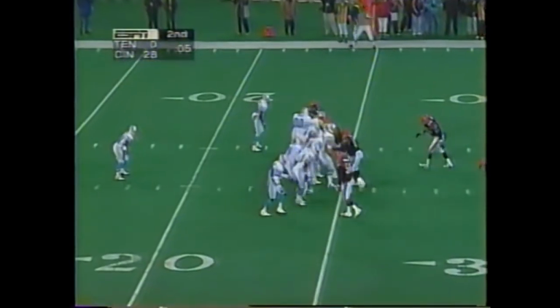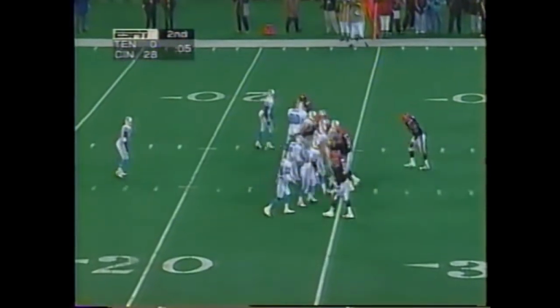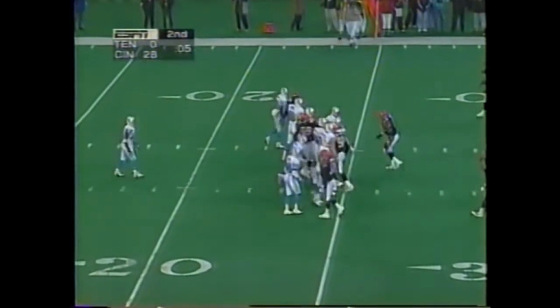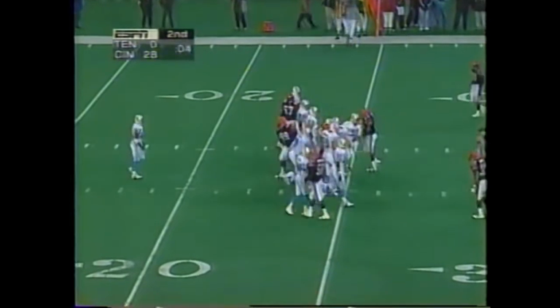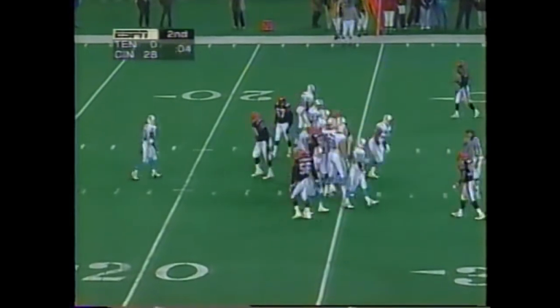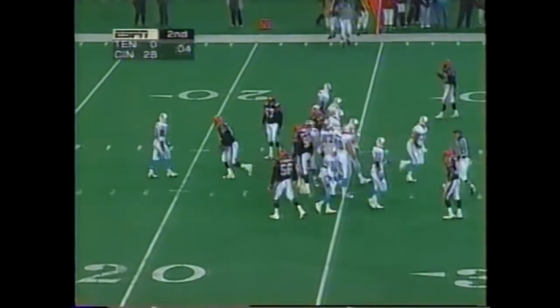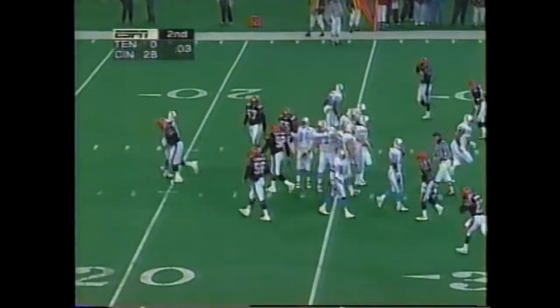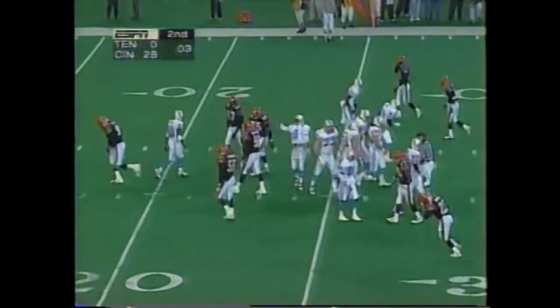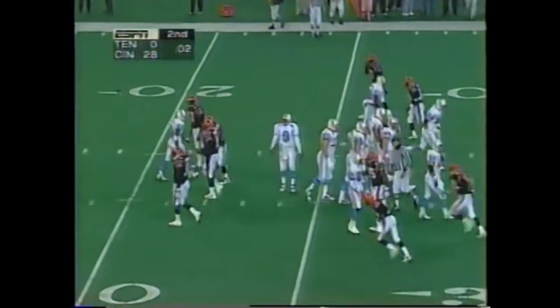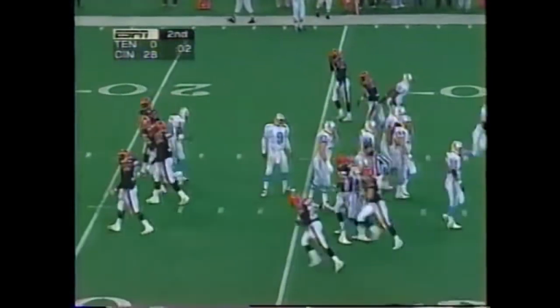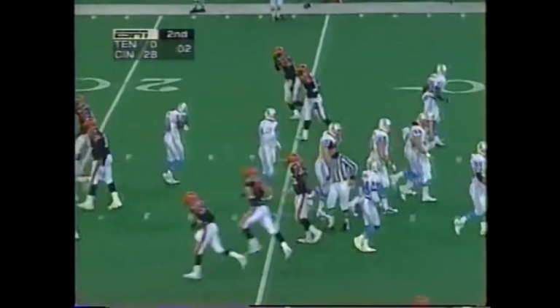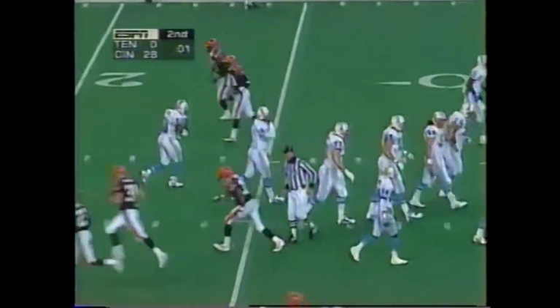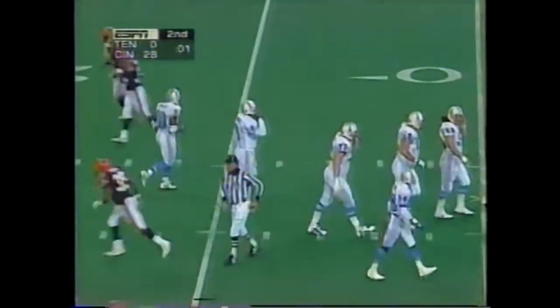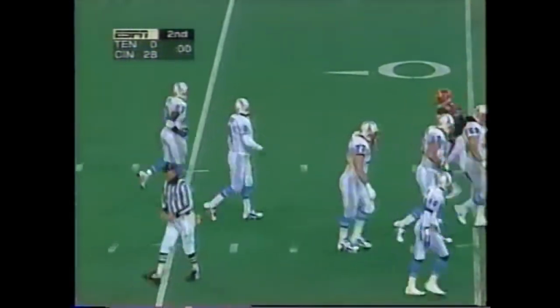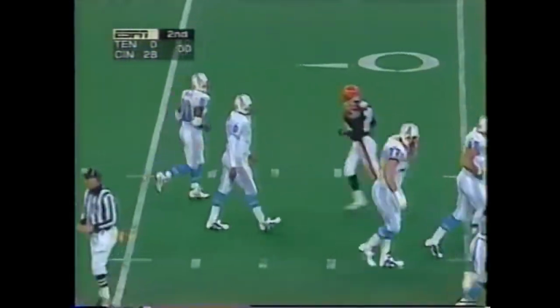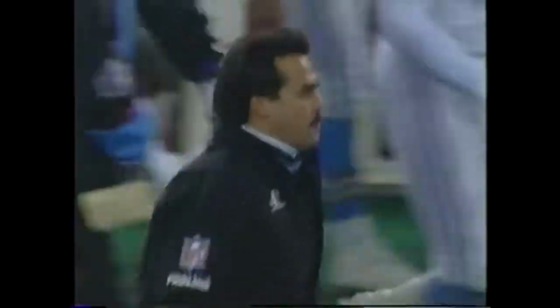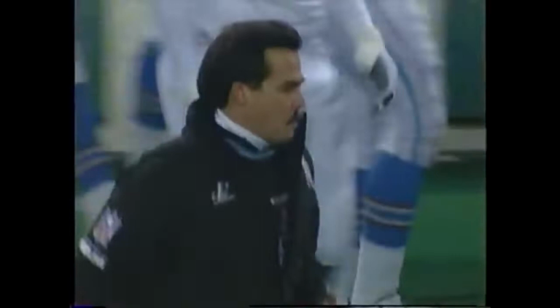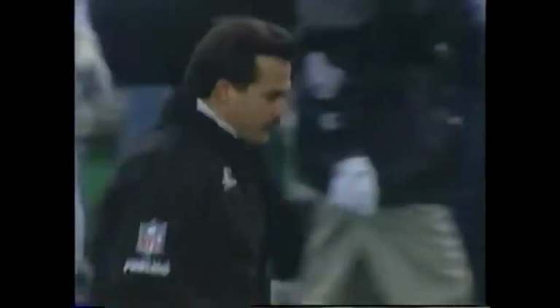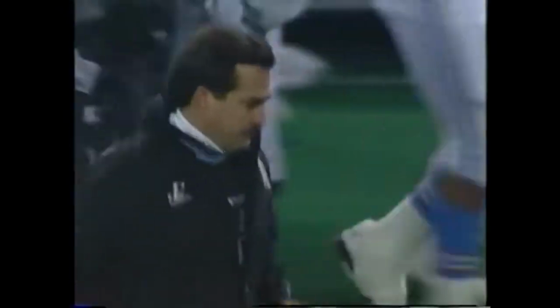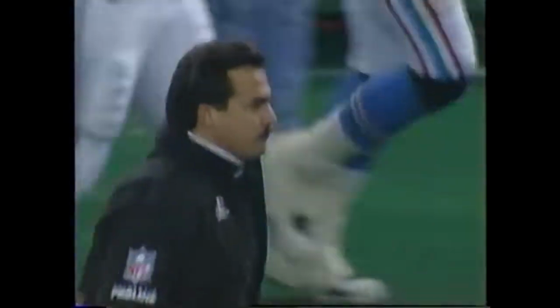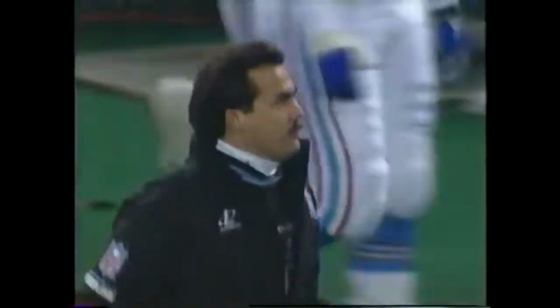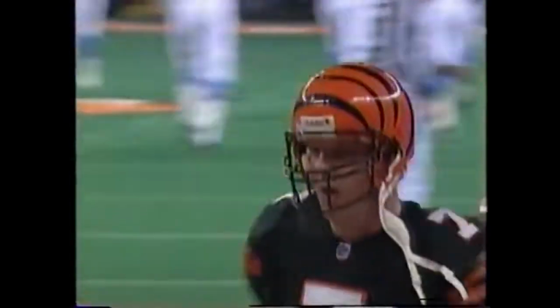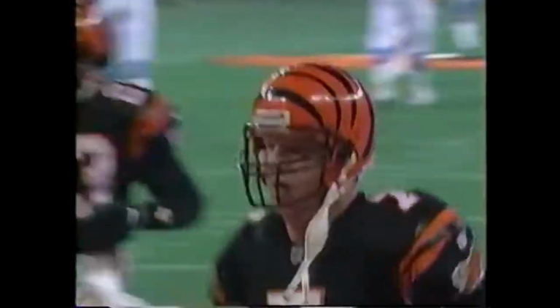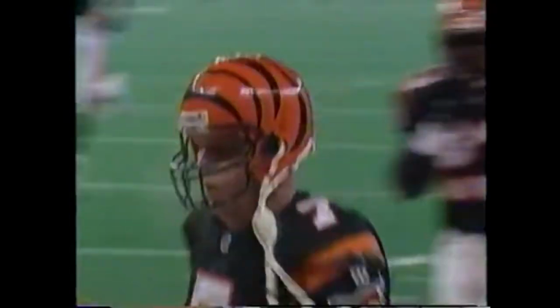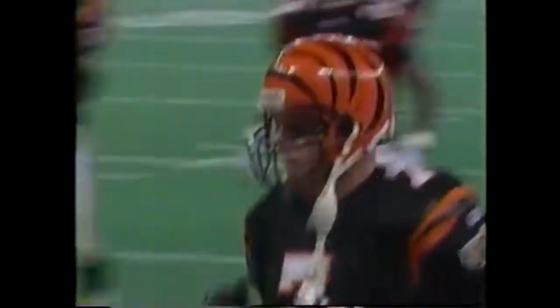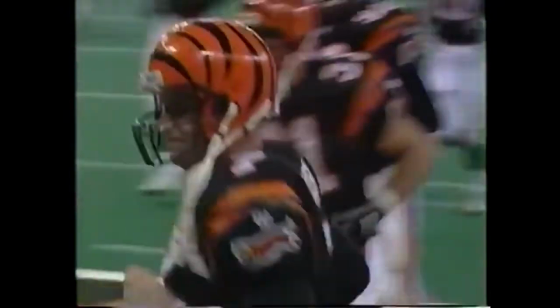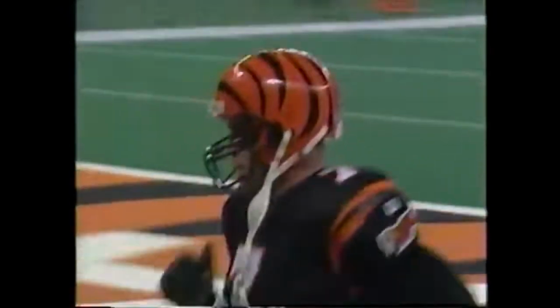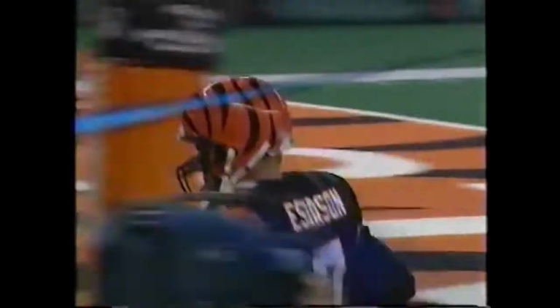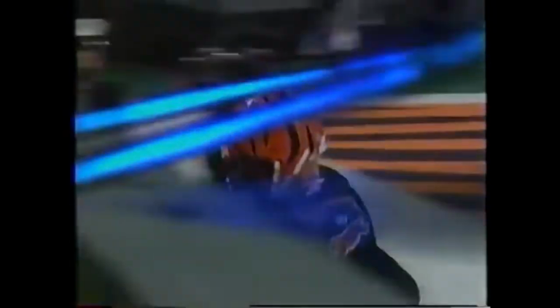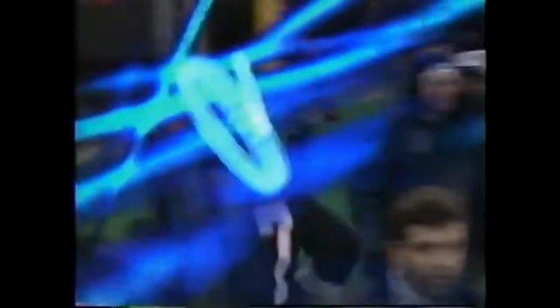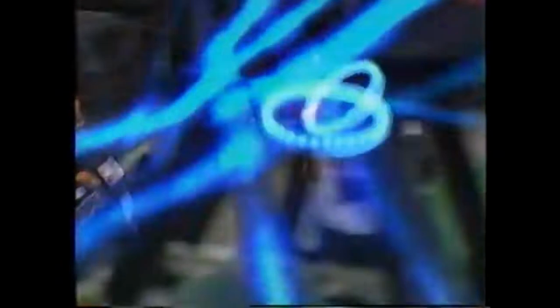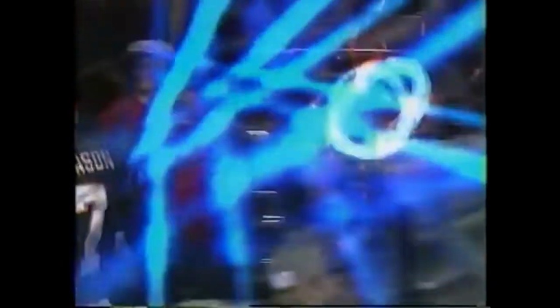McNeil will just kill the clock. The Oilers will go to the locker room and lick their wounds. End of the first half score: Cincinnati 28, Tennessee nothing.